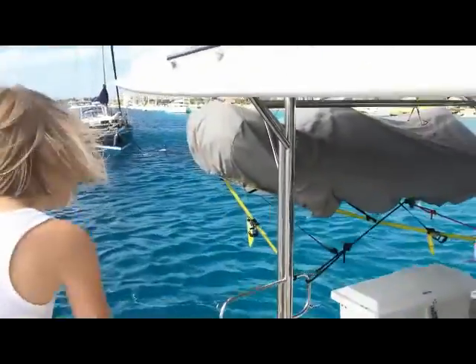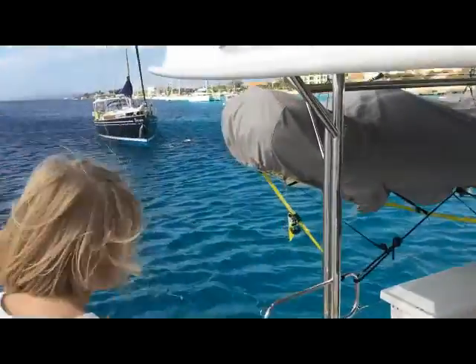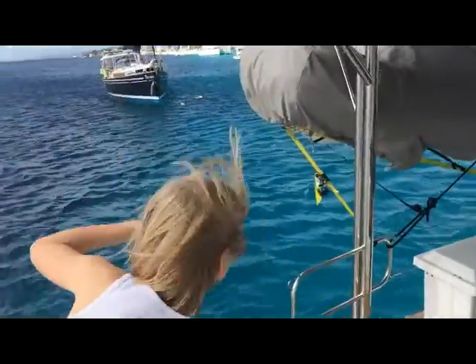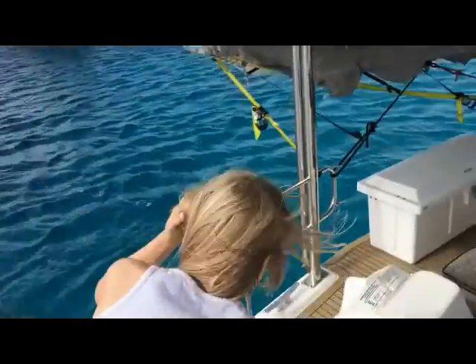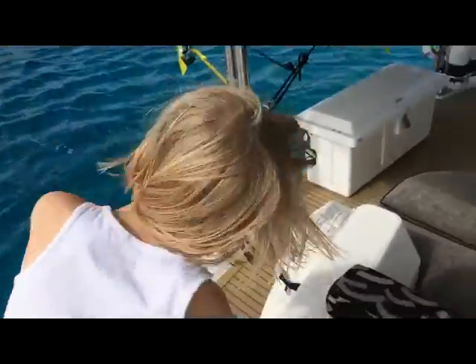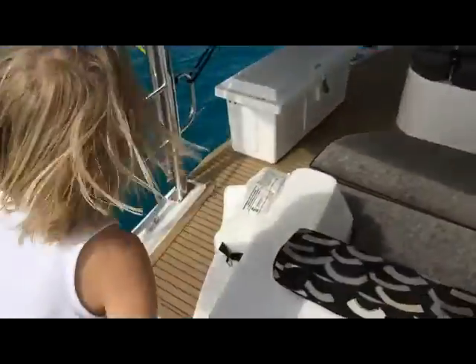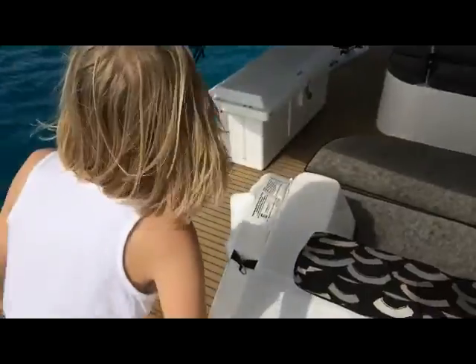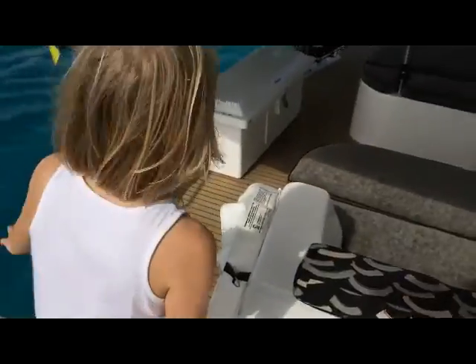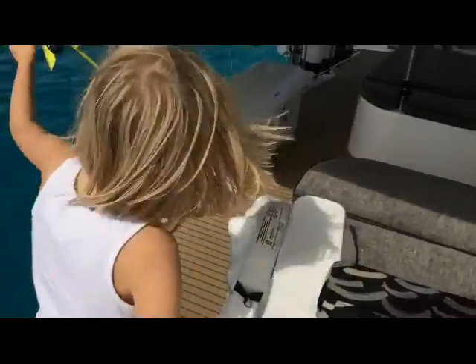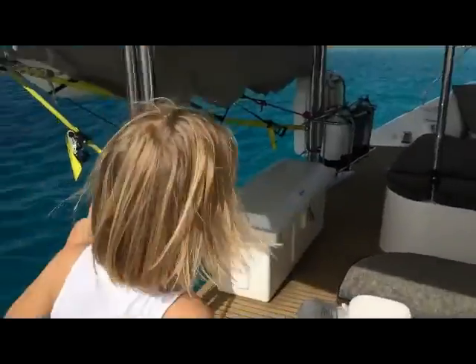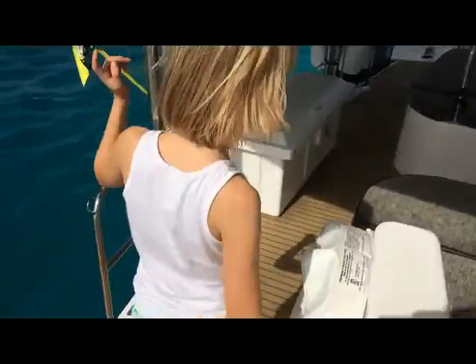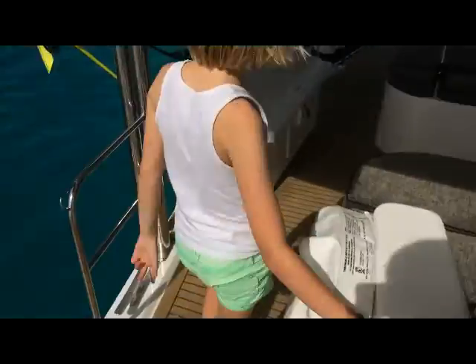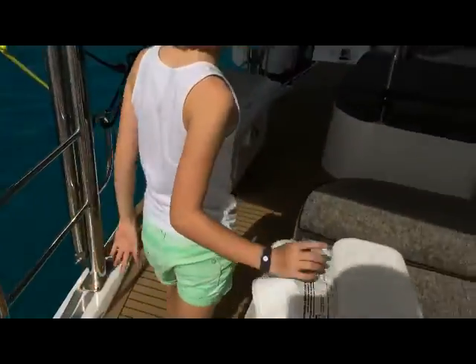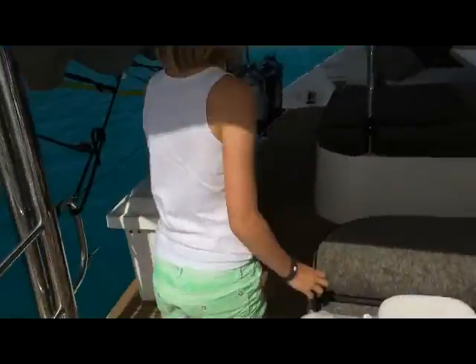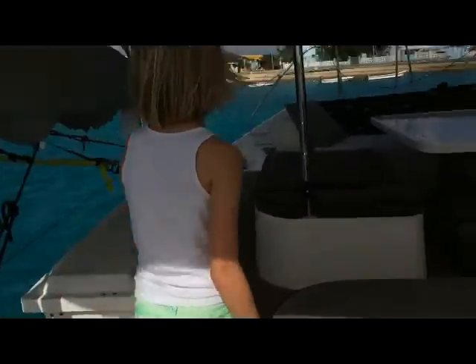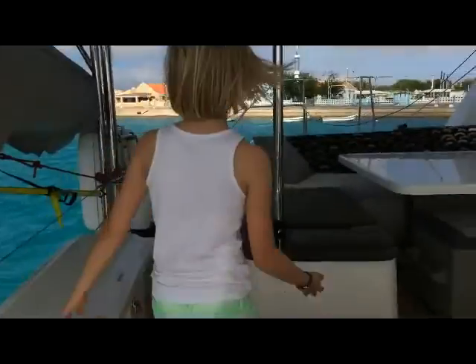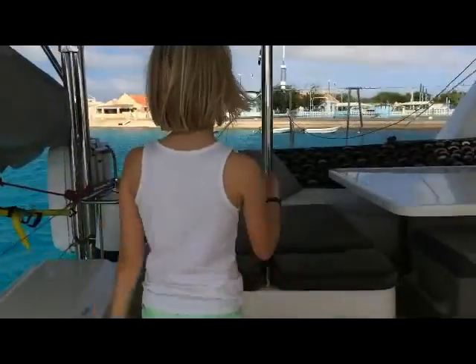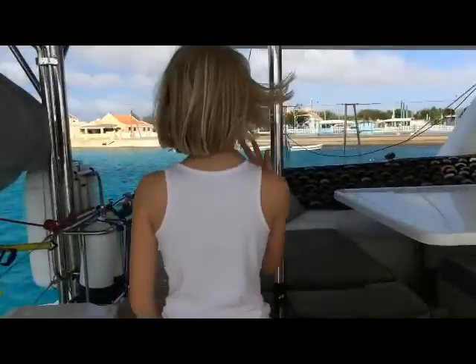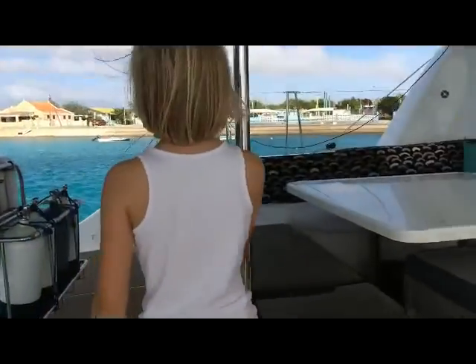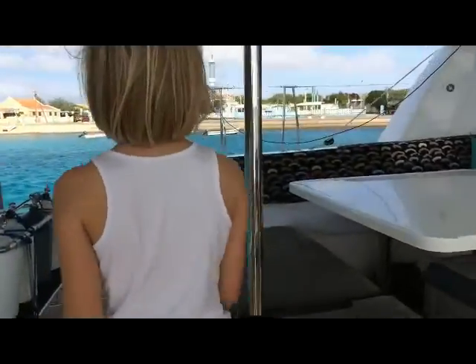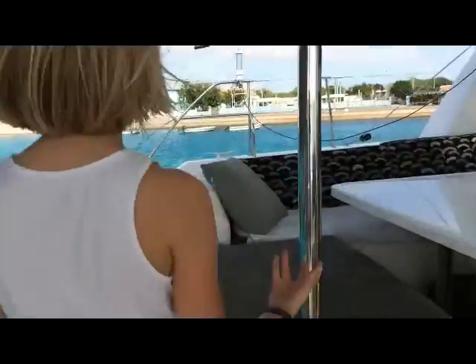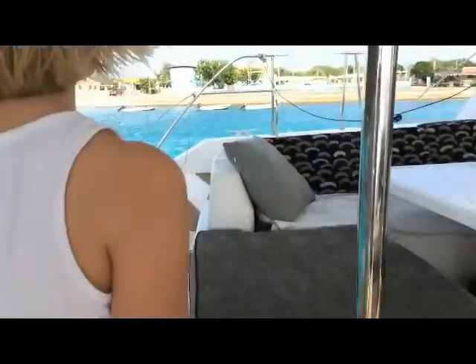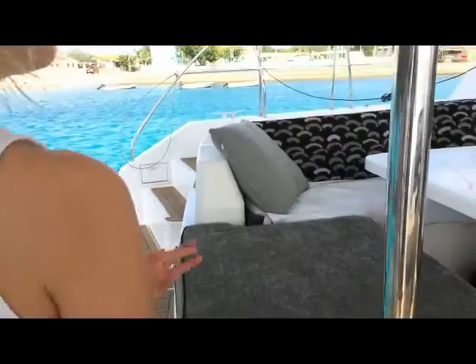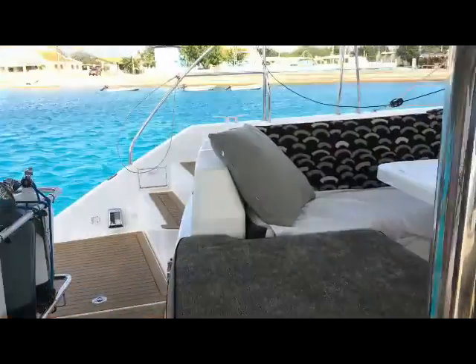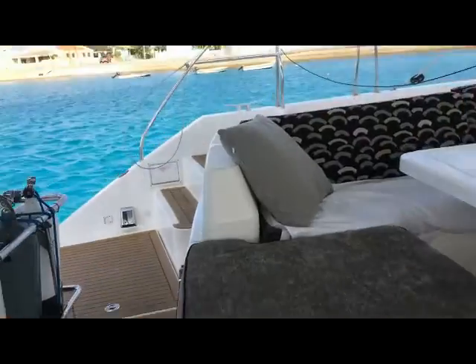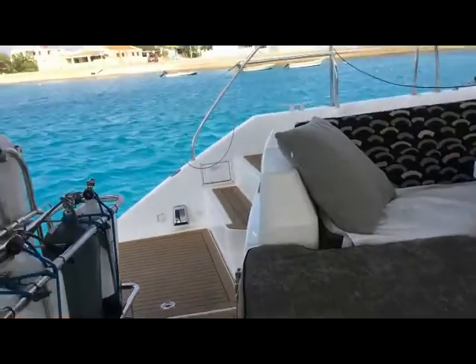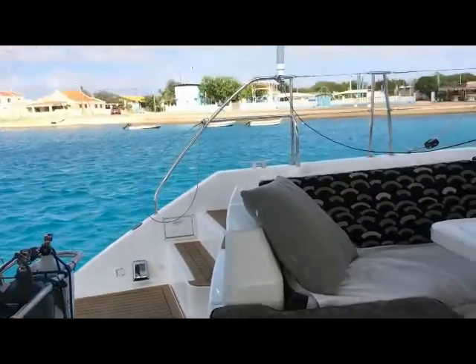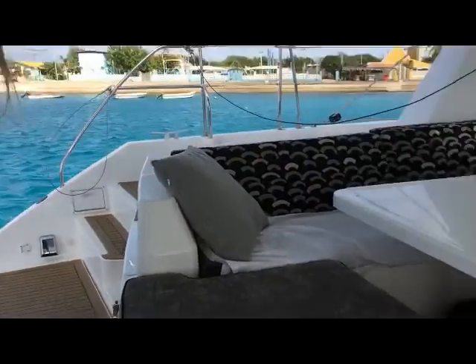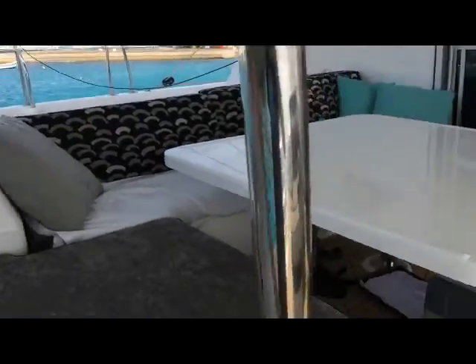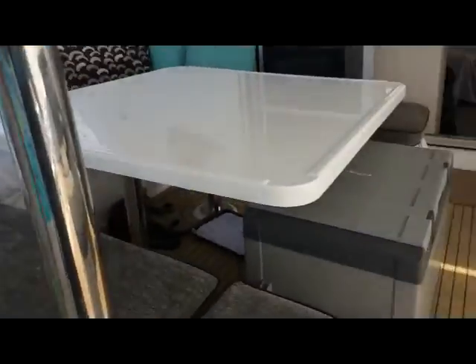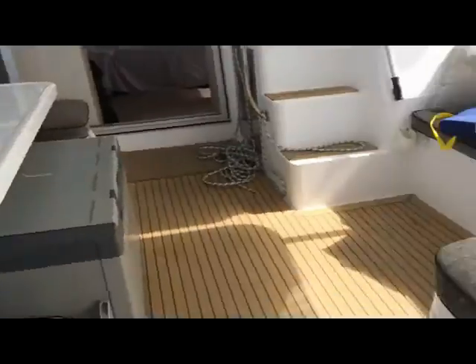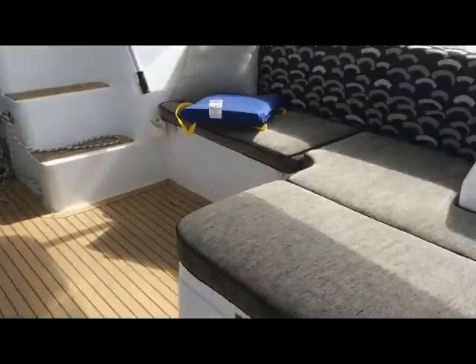Over here we have the trampolines, the dinghy, and a little boomsprit. Some cushions.